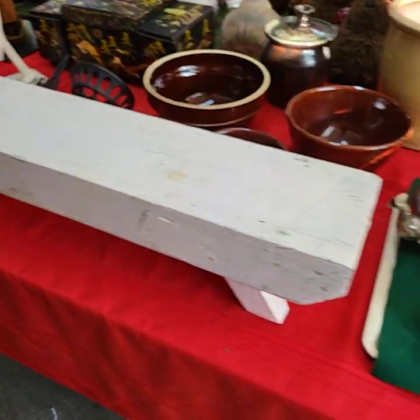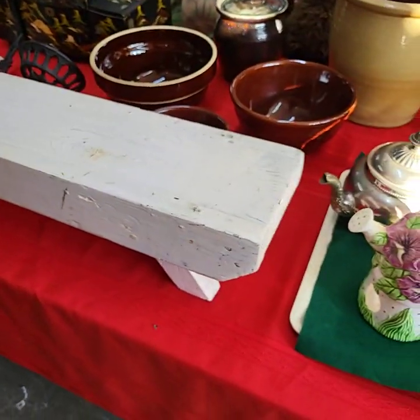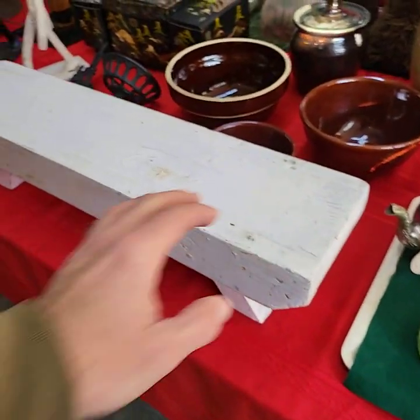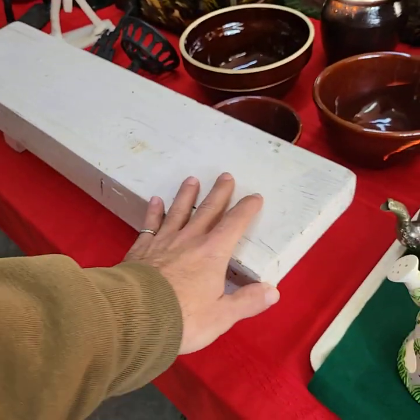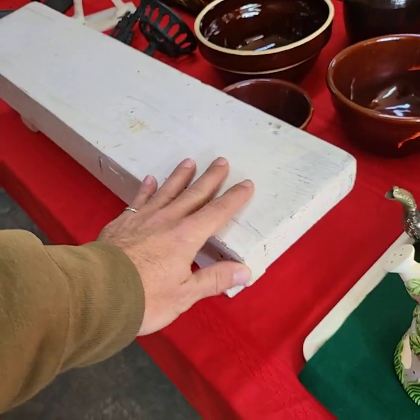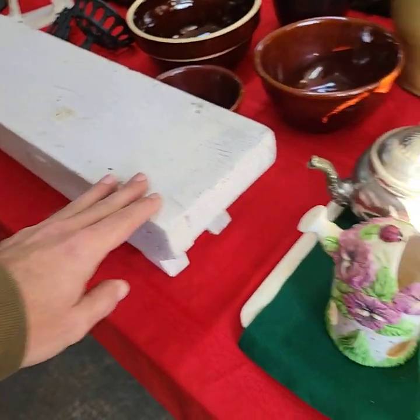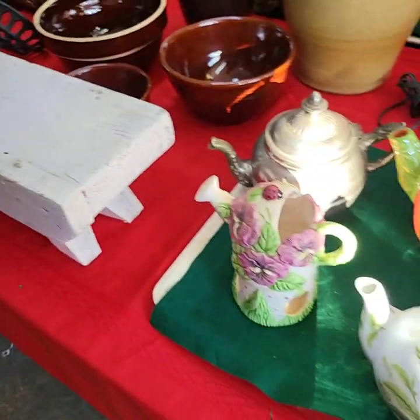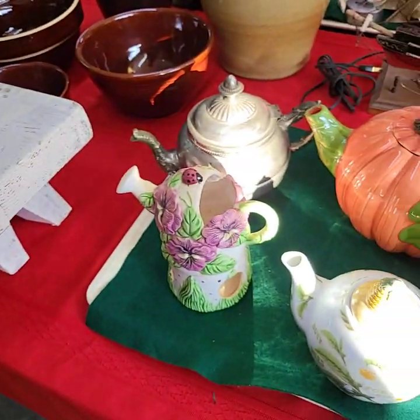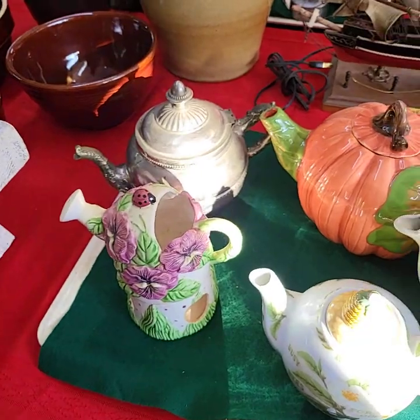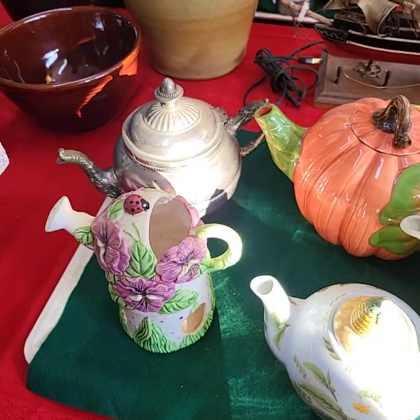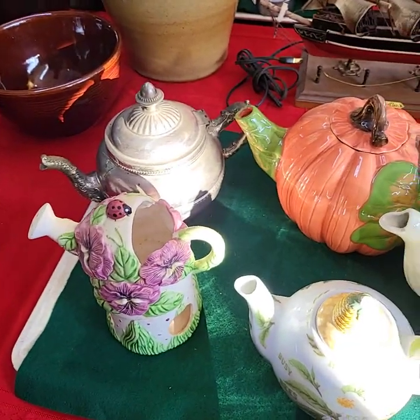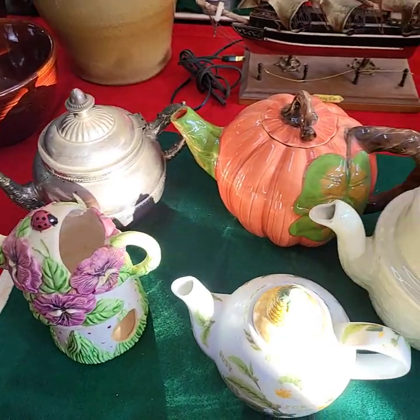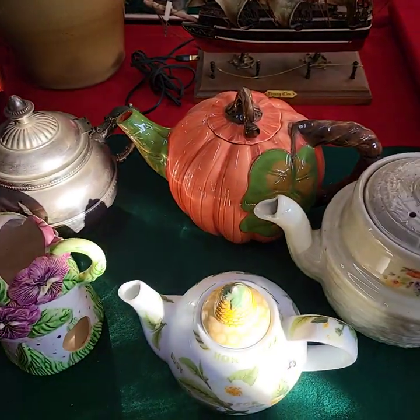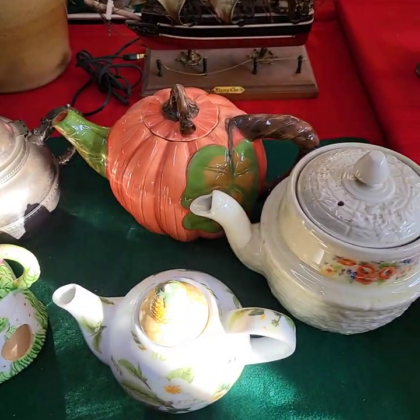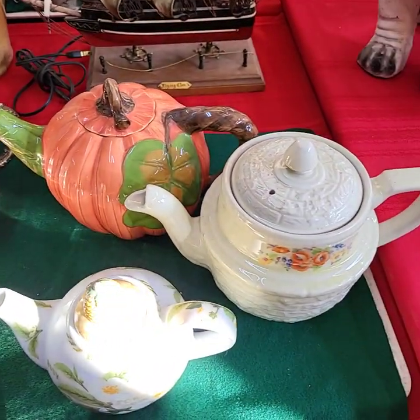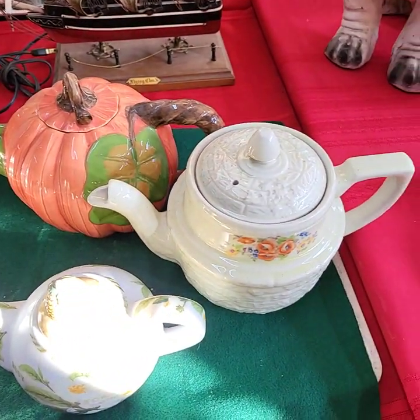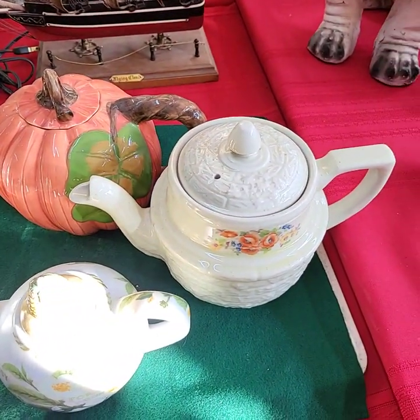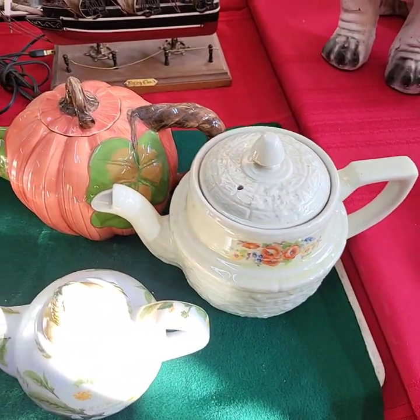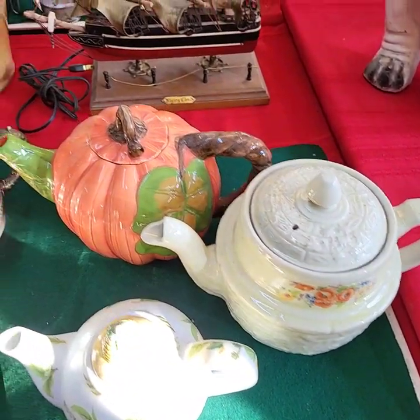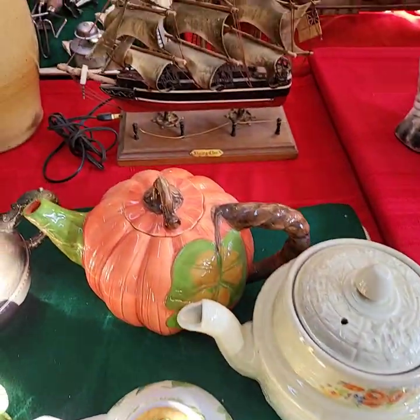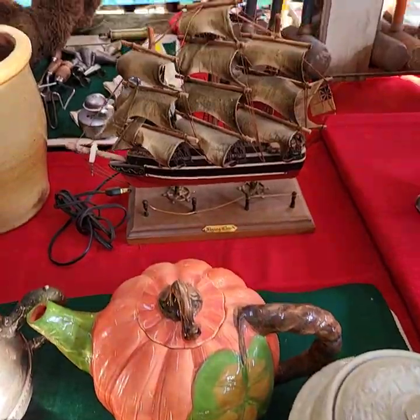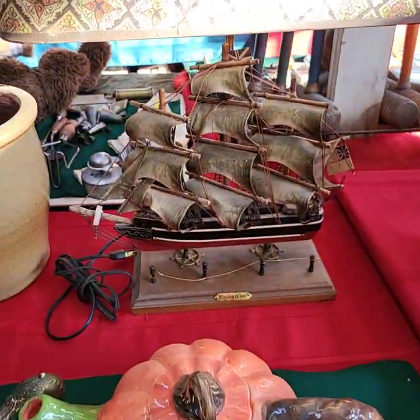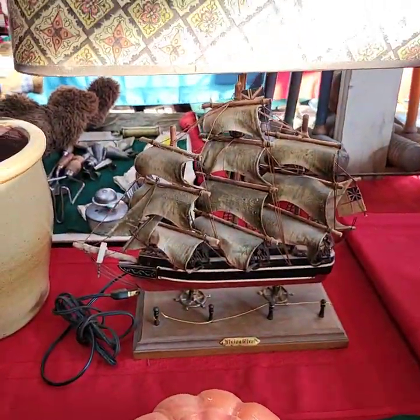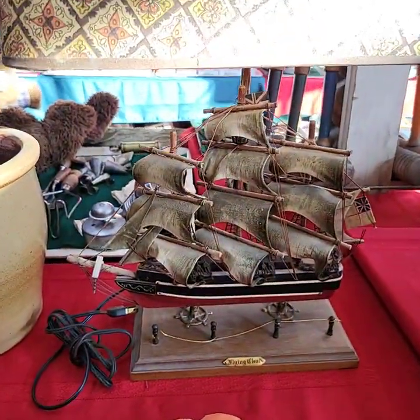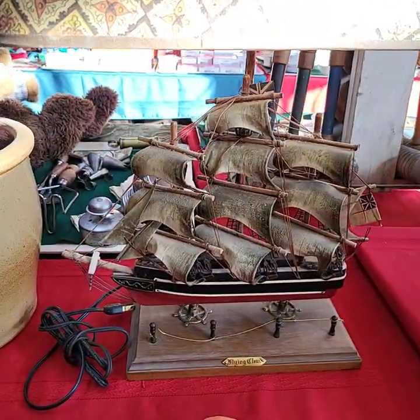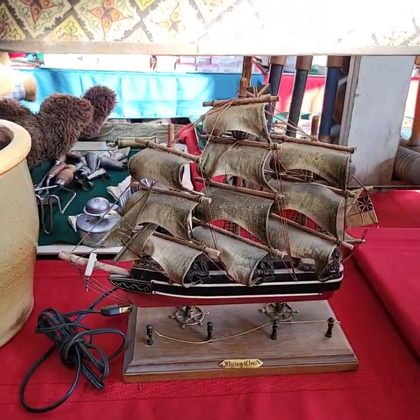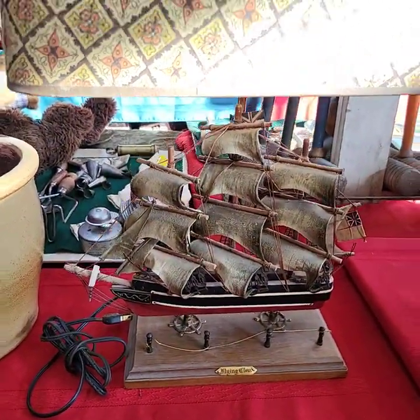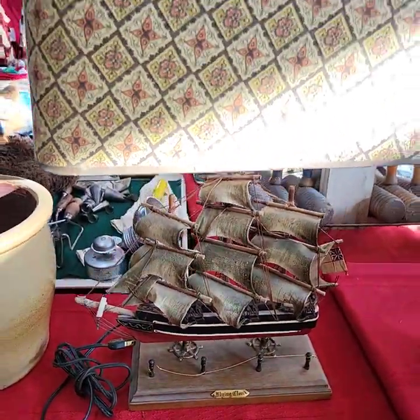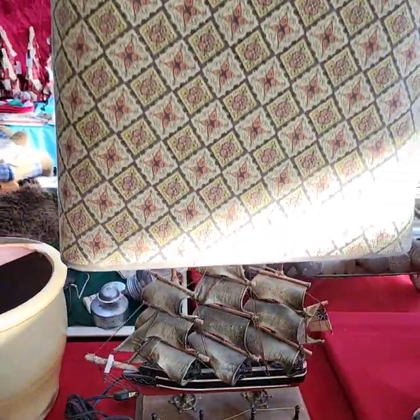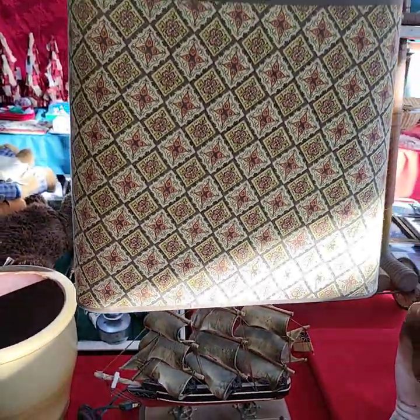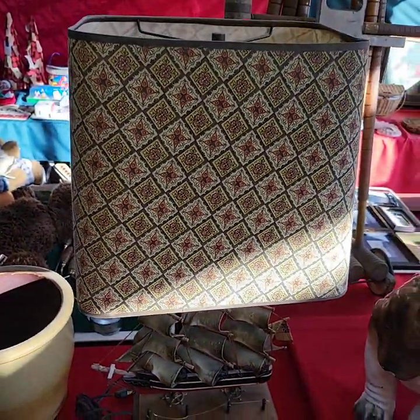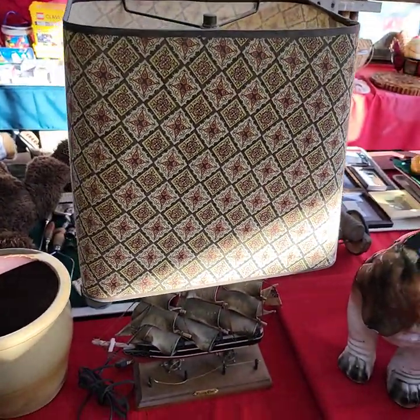Cute little bench. Choice of the teapots. A really nice ship lamp back here — retro.